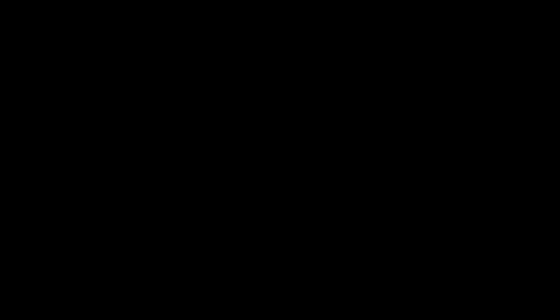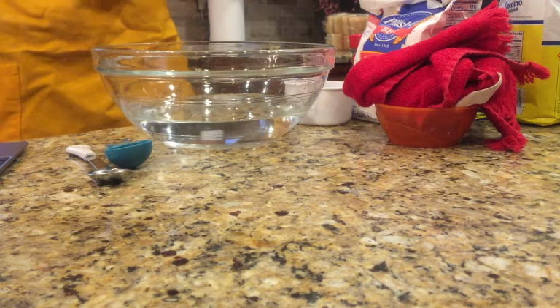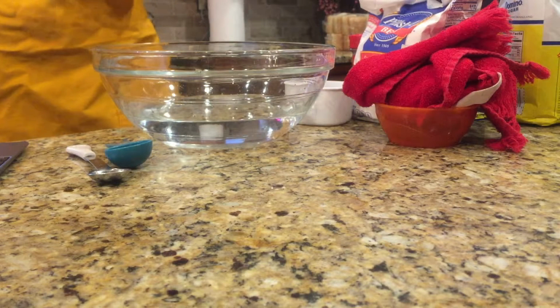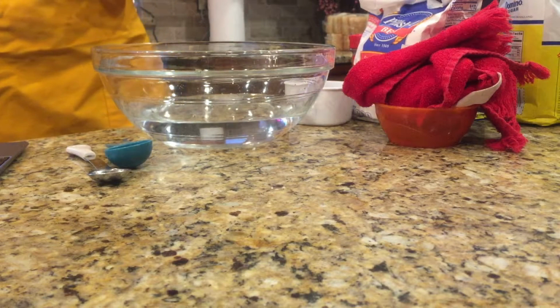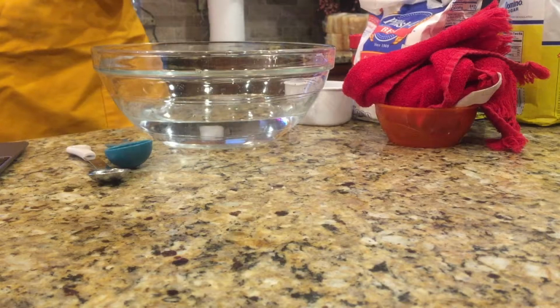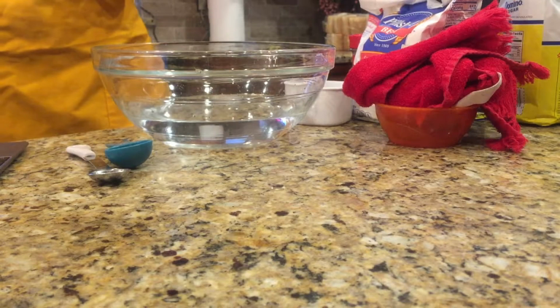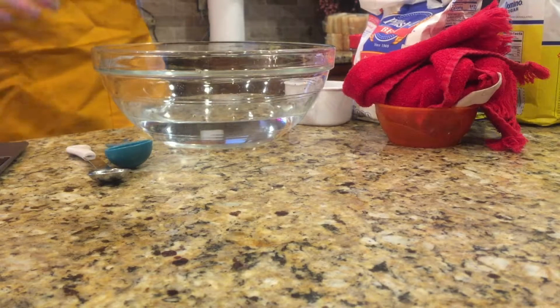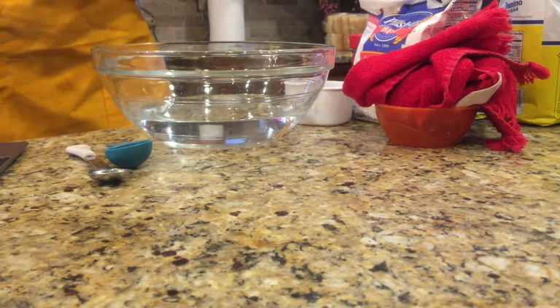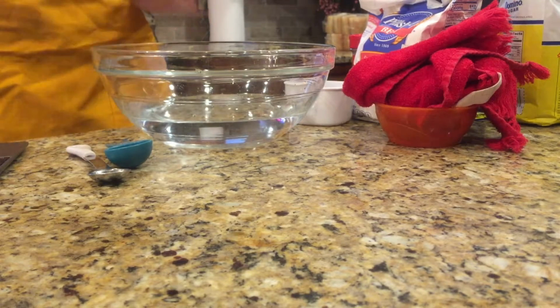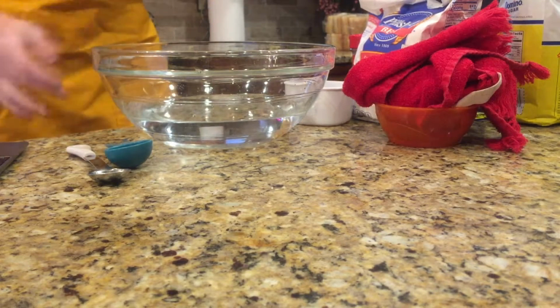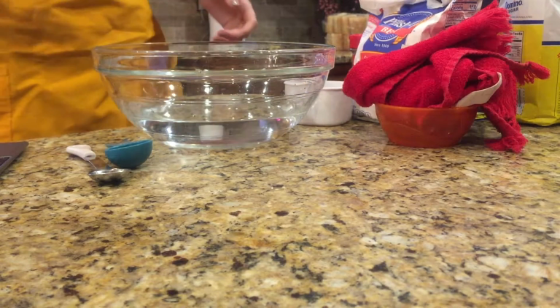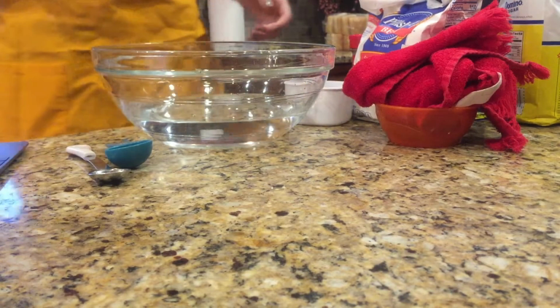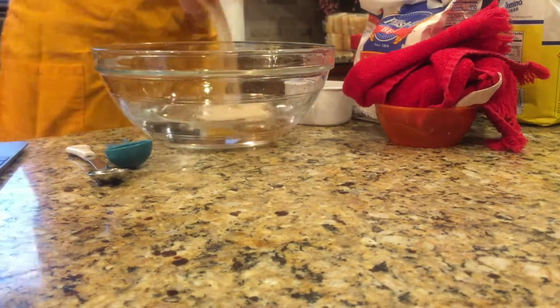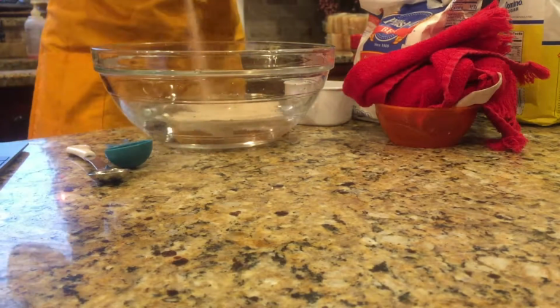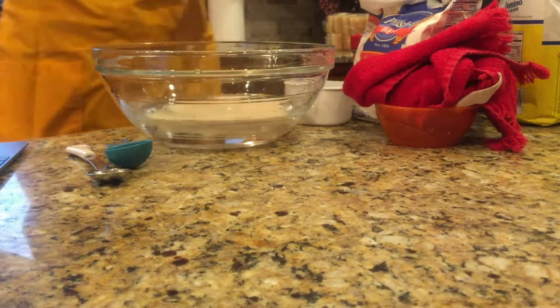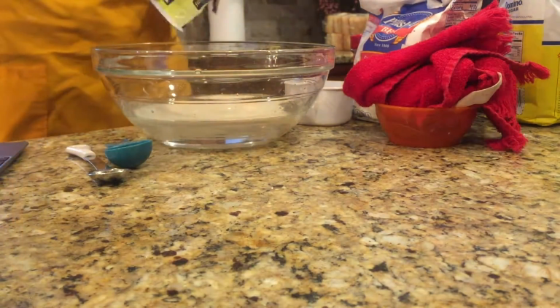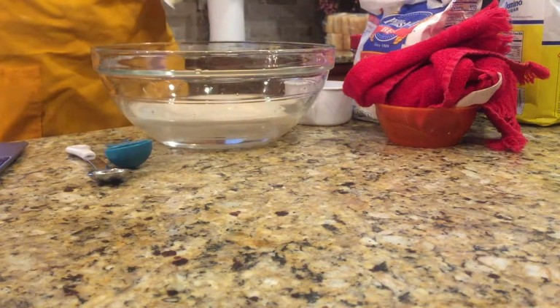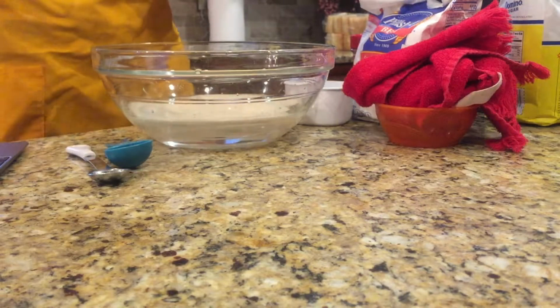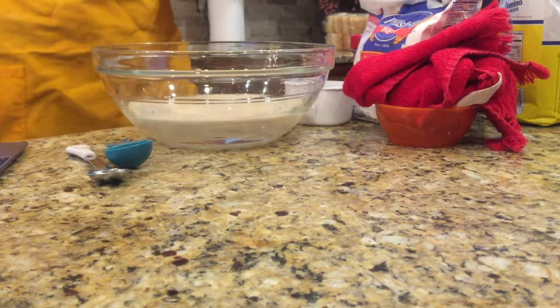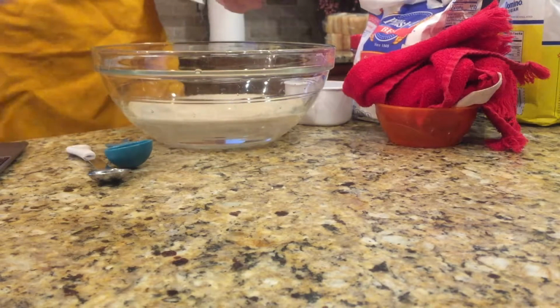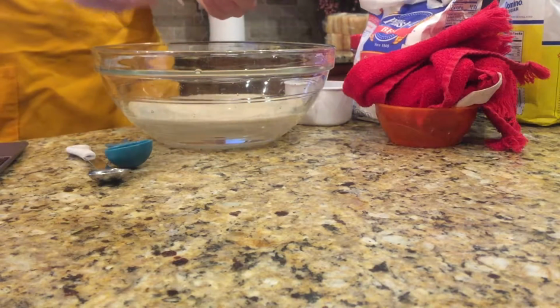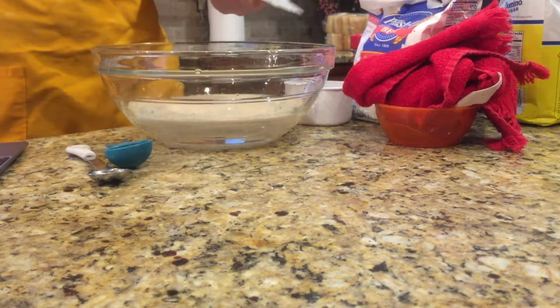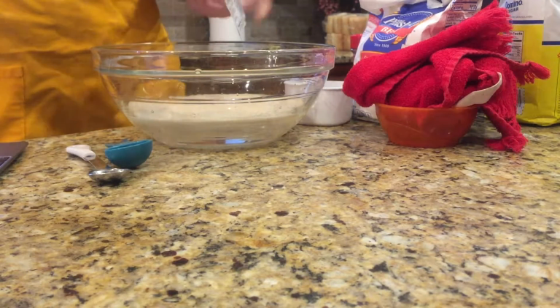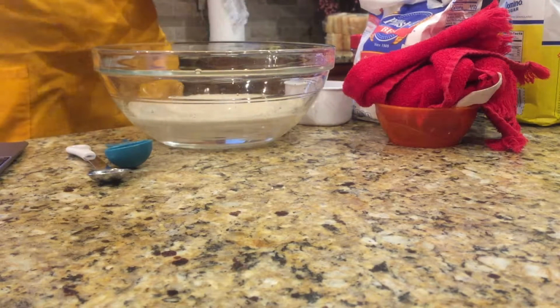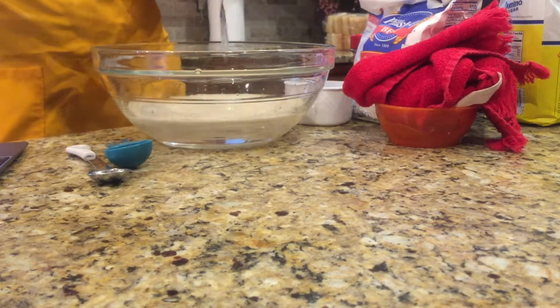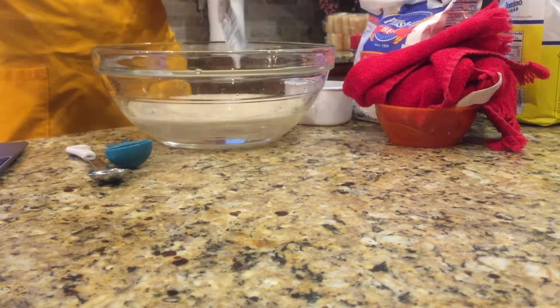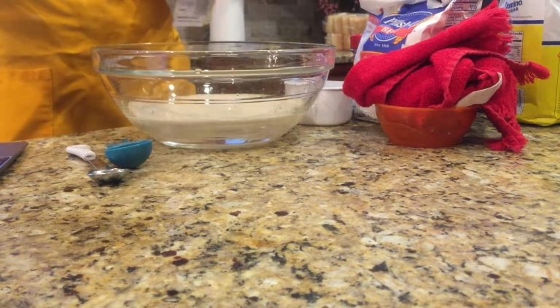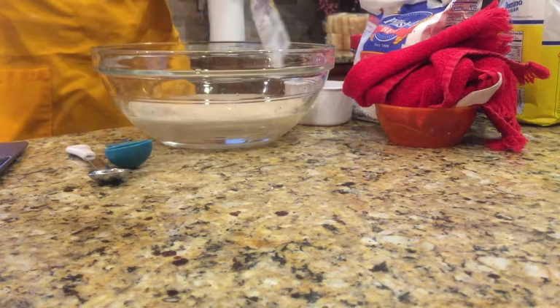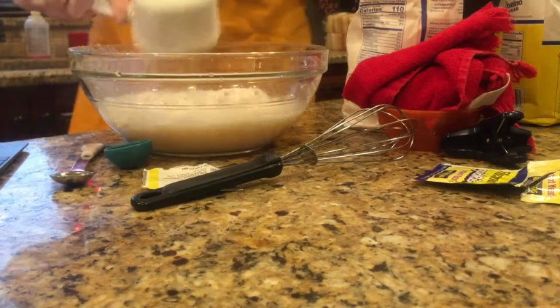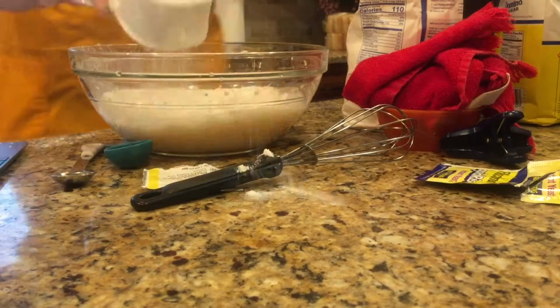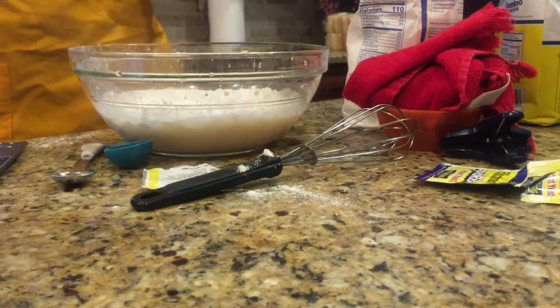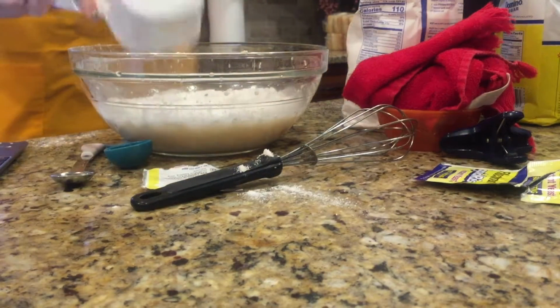To start with the pretzels and beer cheese spread, I'm going to add one and a half cups of water in a medium mixing bowl, then one packet of active yeast. If it looks like I added more than what I'm saying, it's because I doubled up the original recipe for 12 pretzels instead of 6.